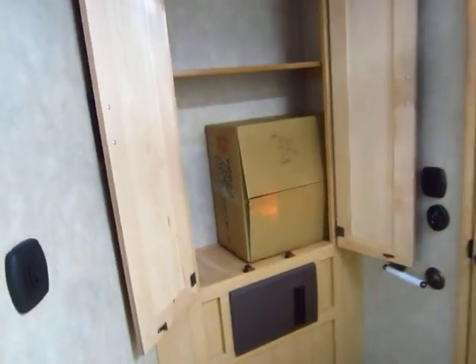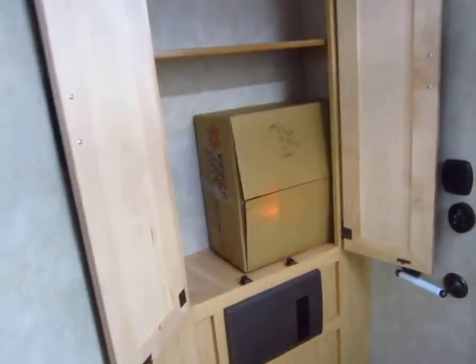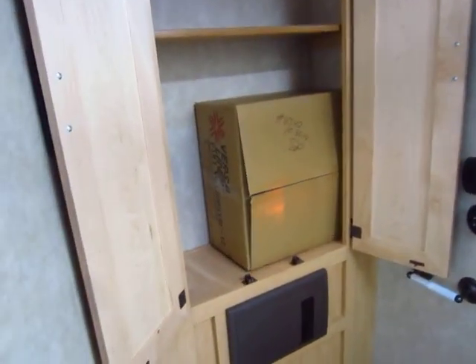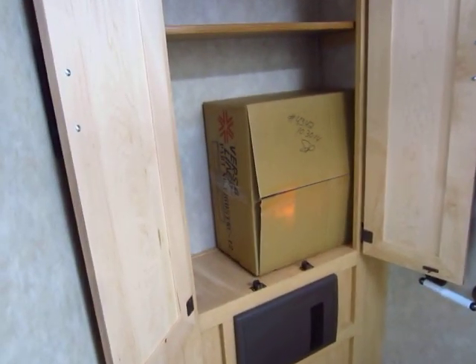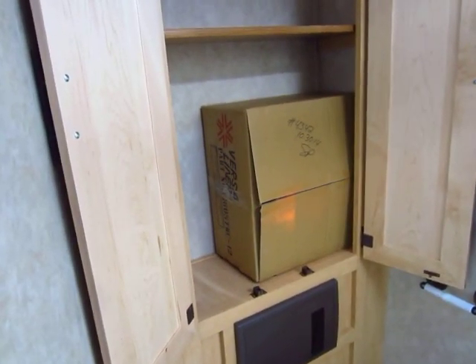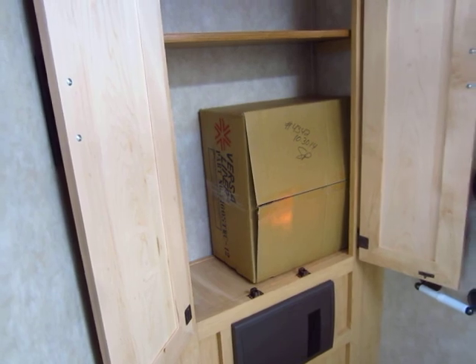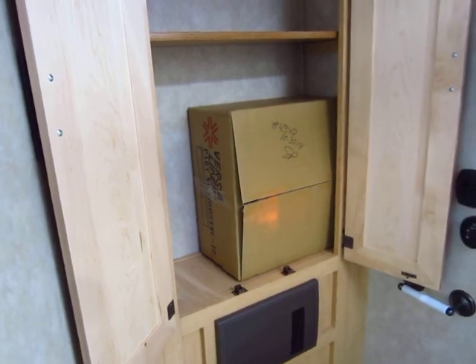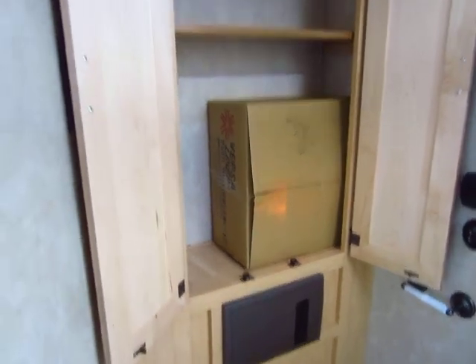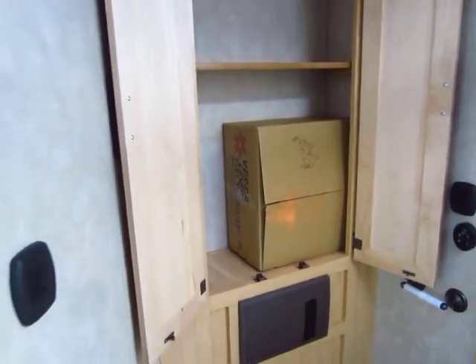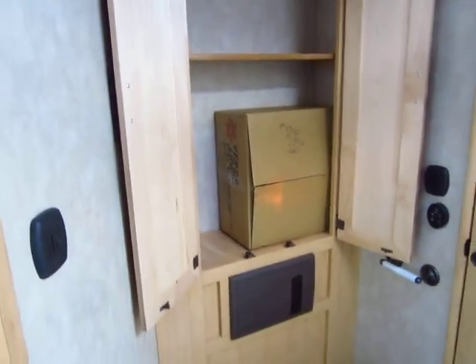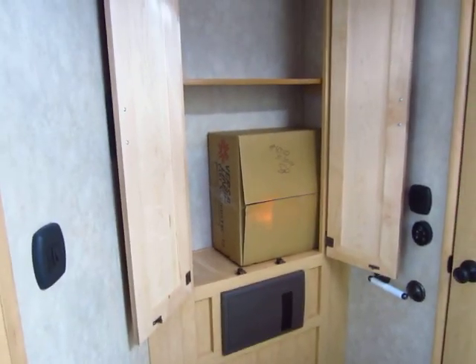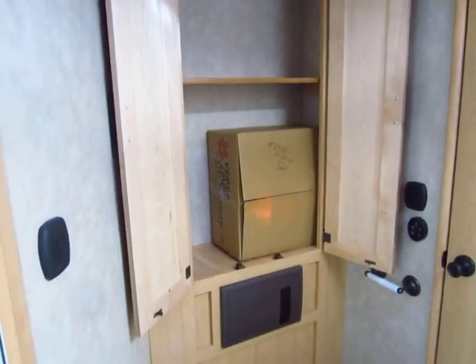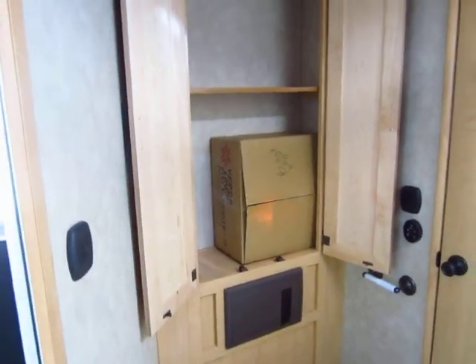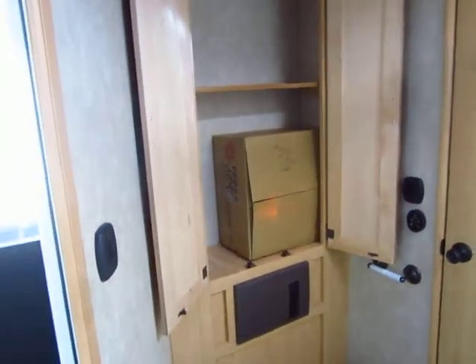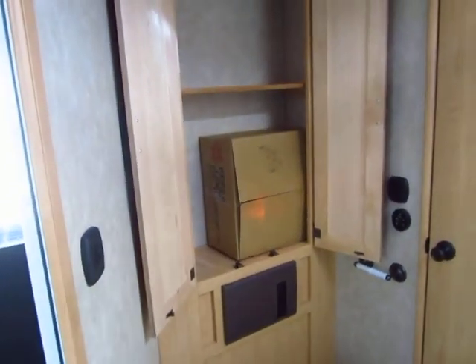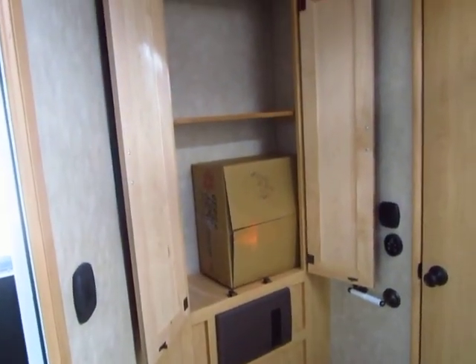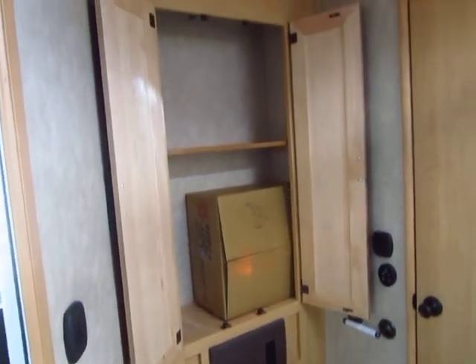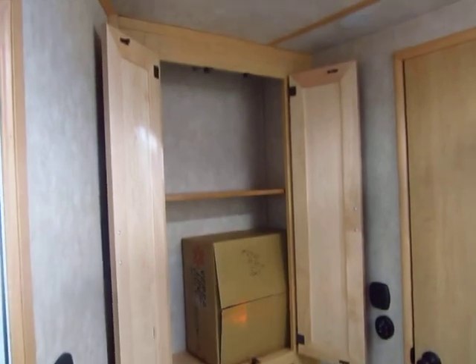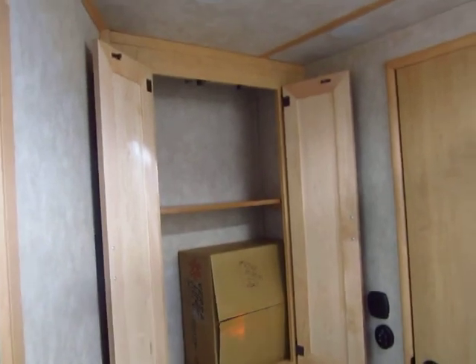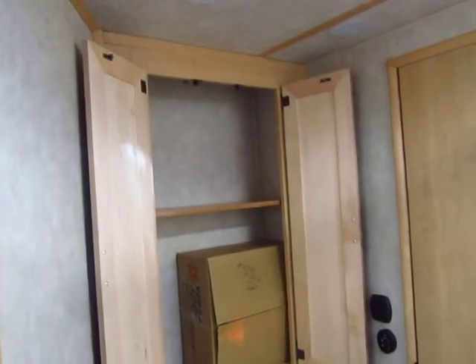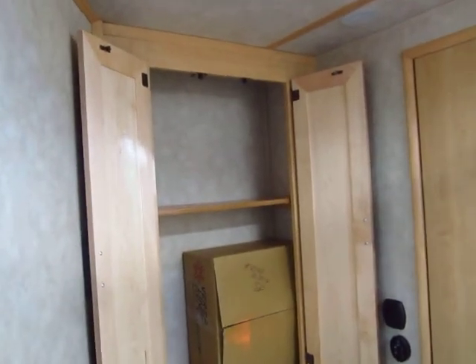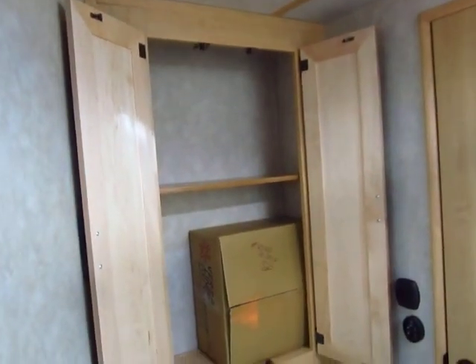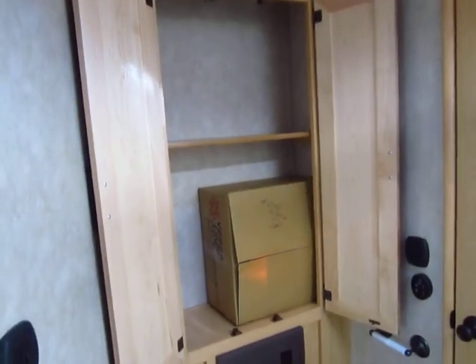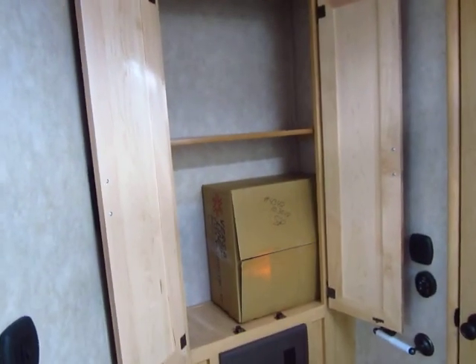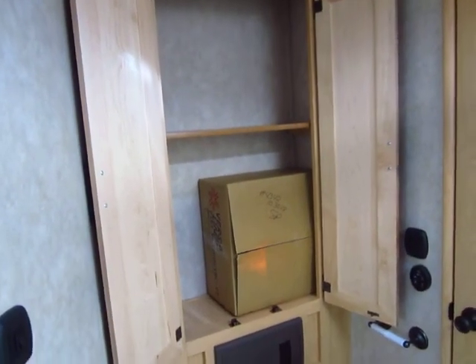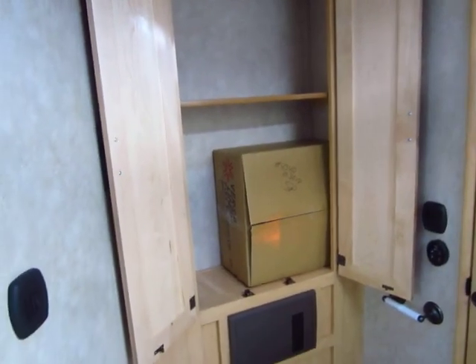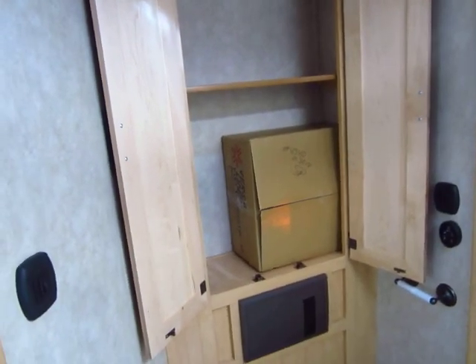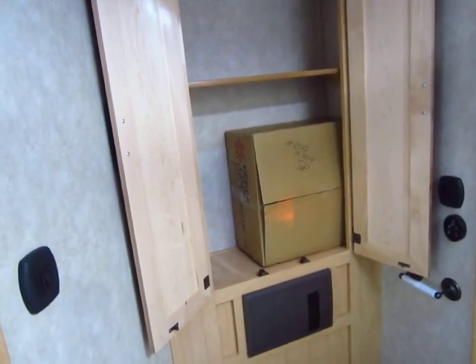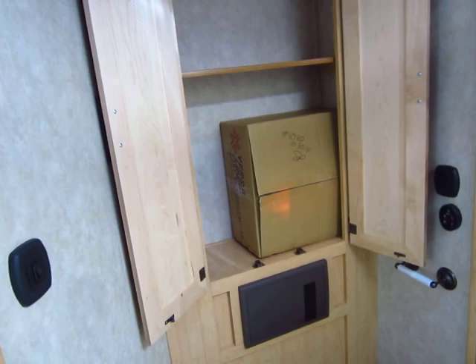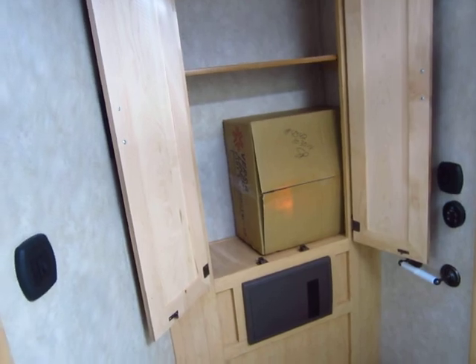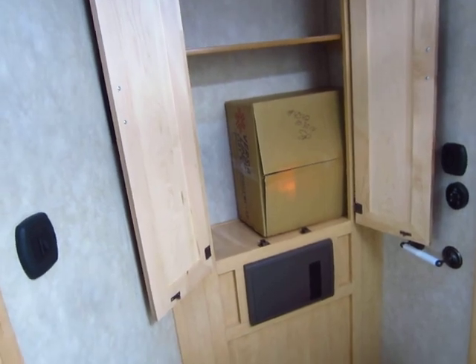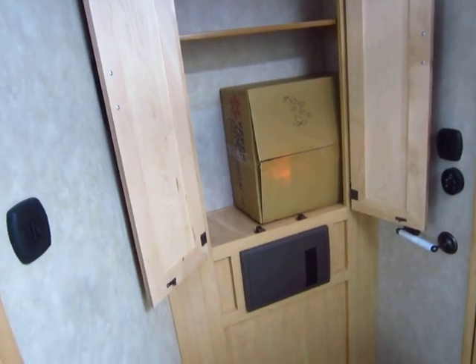This box here holds all the hubcaps — we keep those stored away so the trailer looks good until you take it home. Look at how deep this linen cabinet is behind the toilet. It's huge. You just don't generally get that much linen space back here.